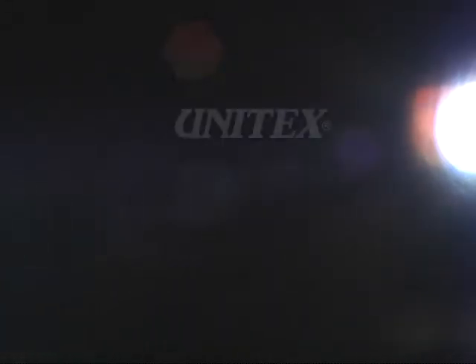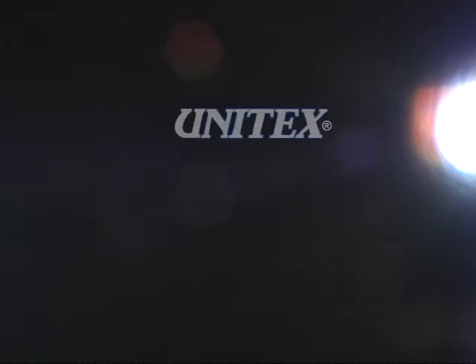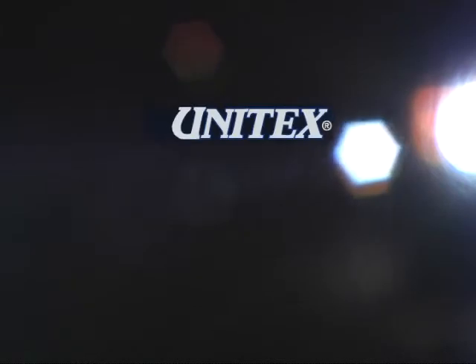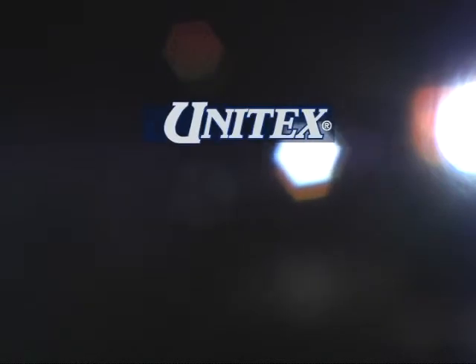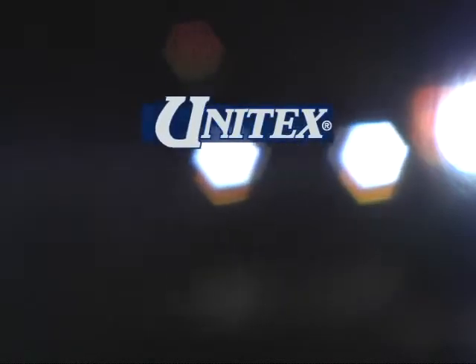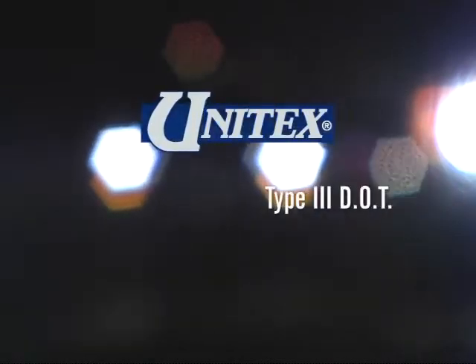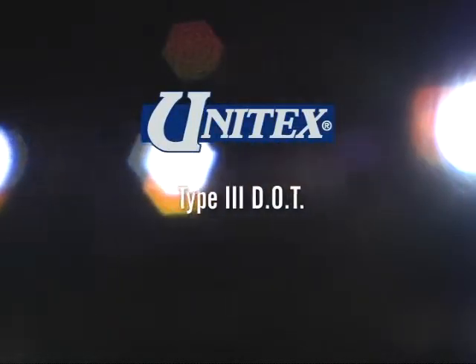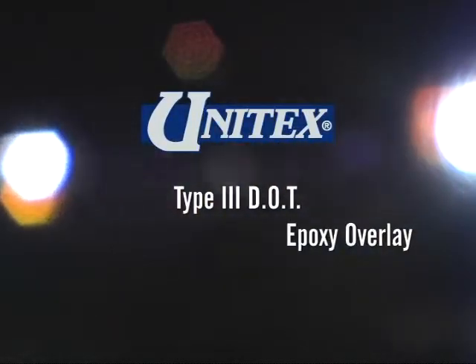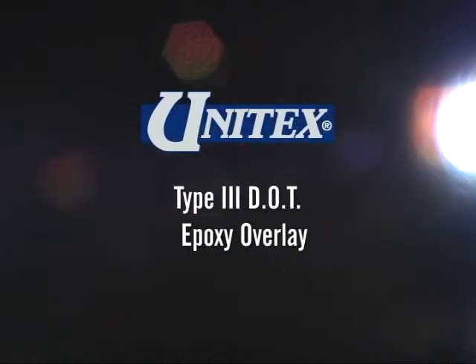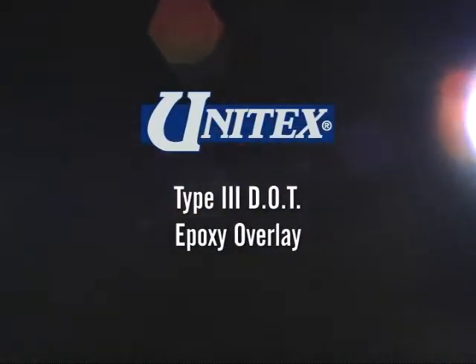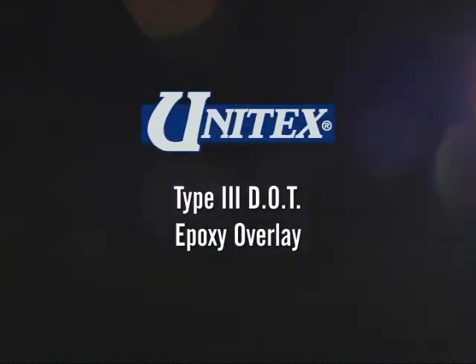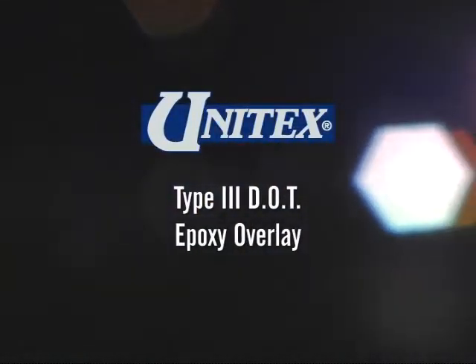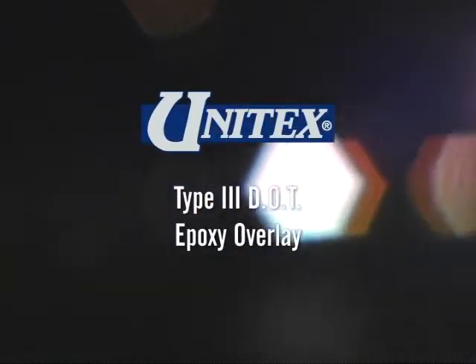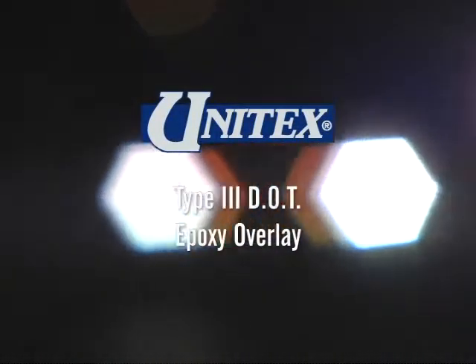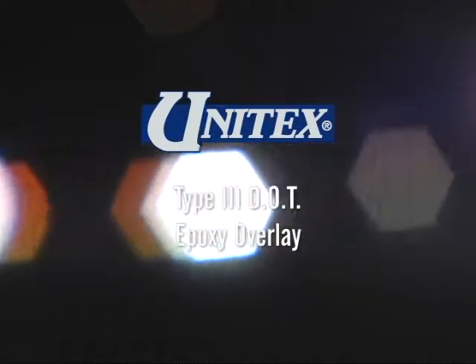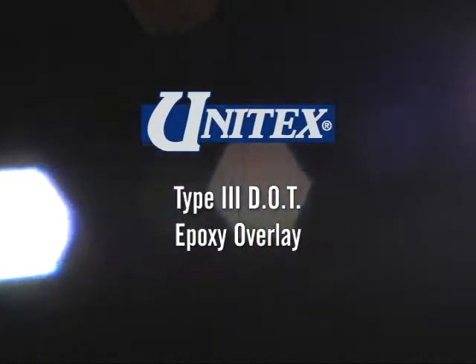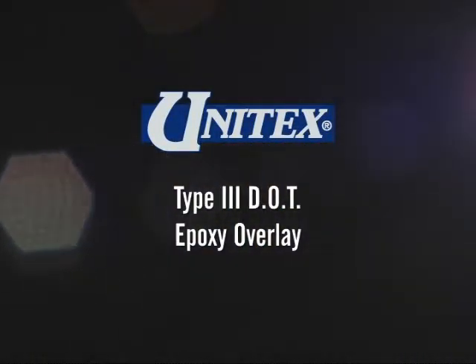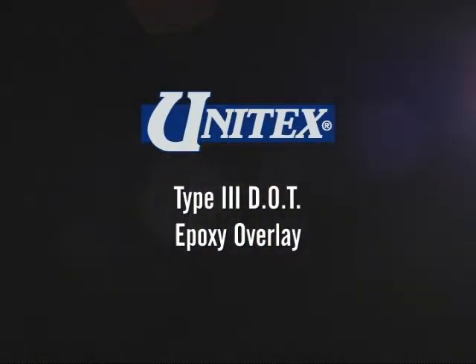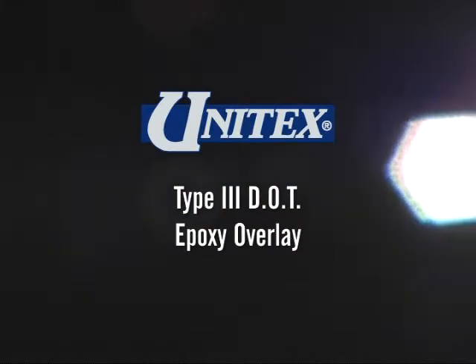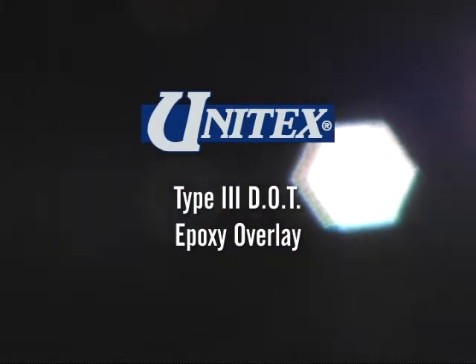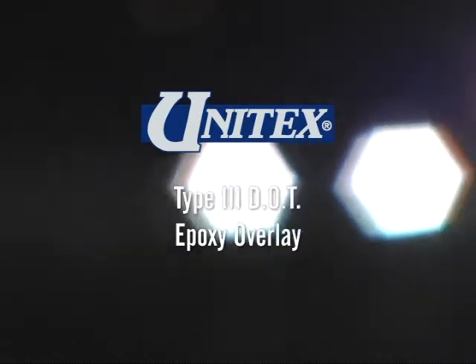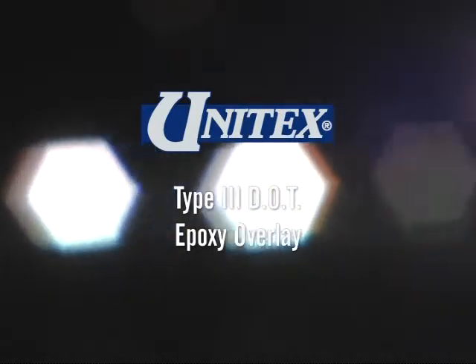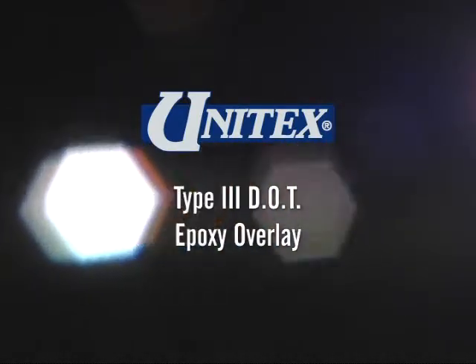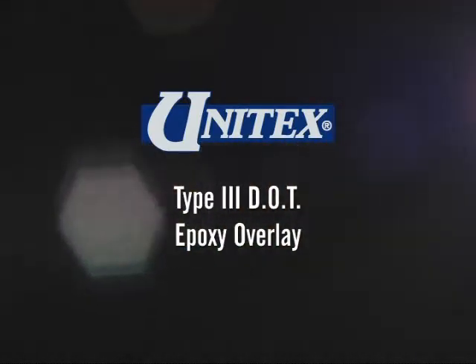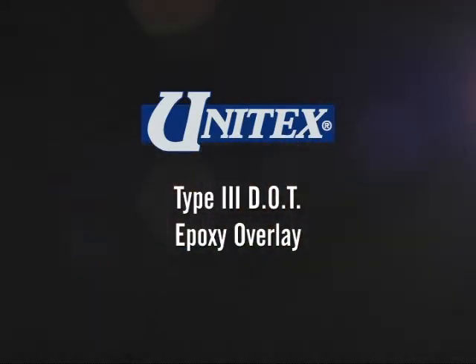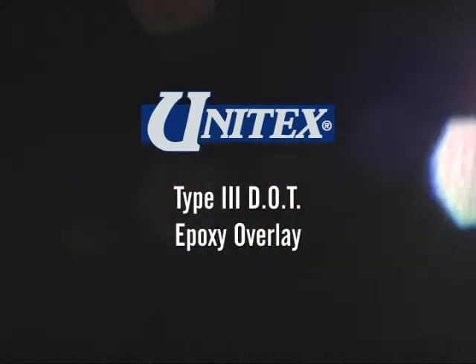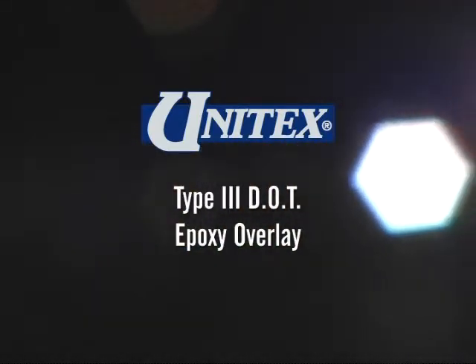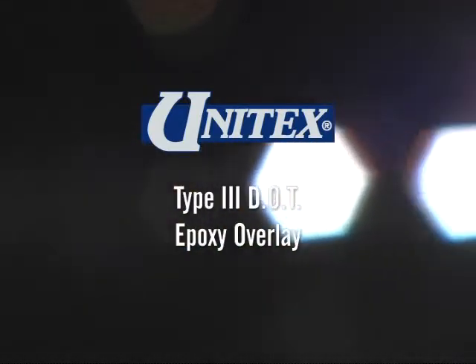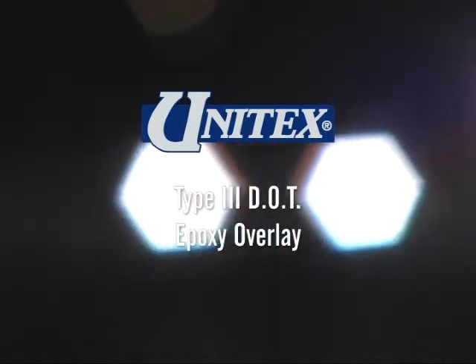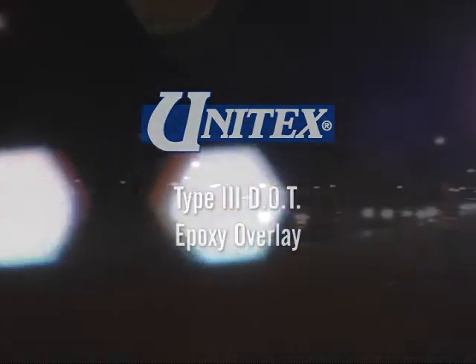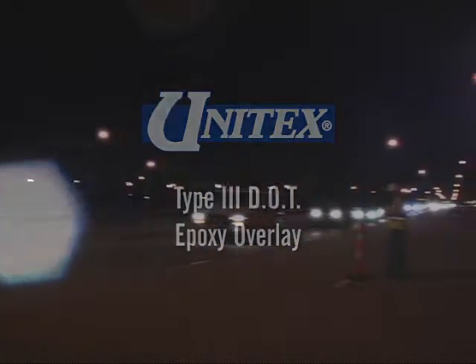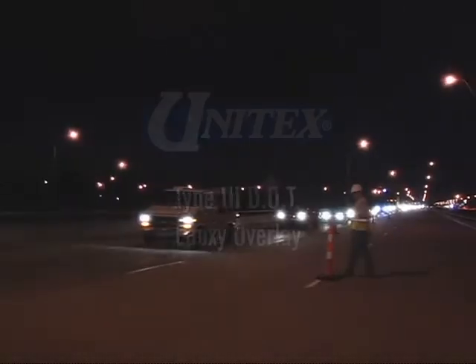This would have been impossible but for a unique polymer overlay system from the Kansas City-based company Unitex — the Unitex Type 3 DOT Epoxy Overlay.